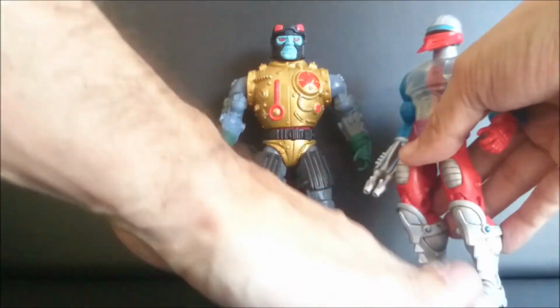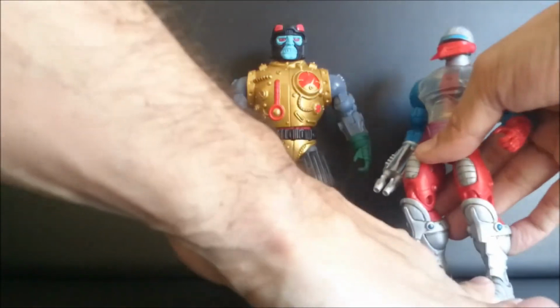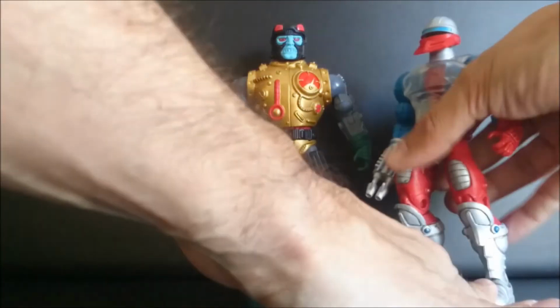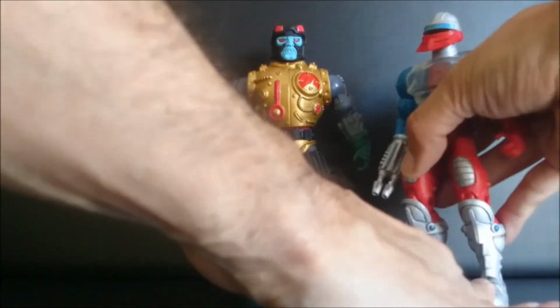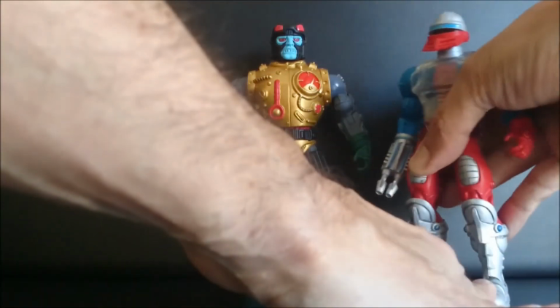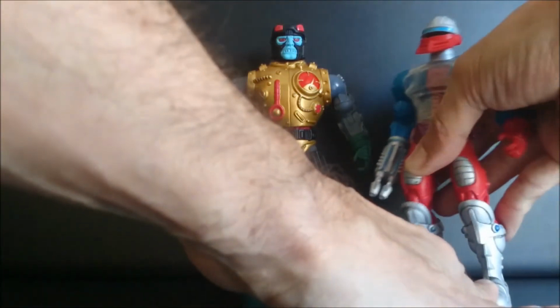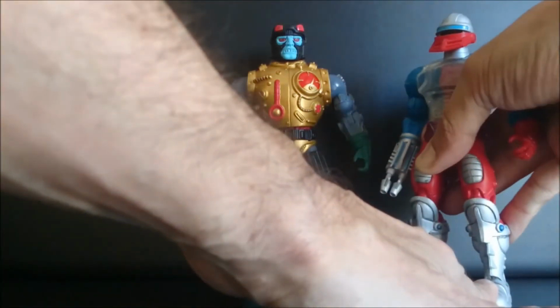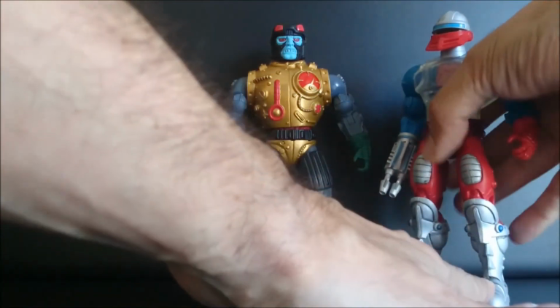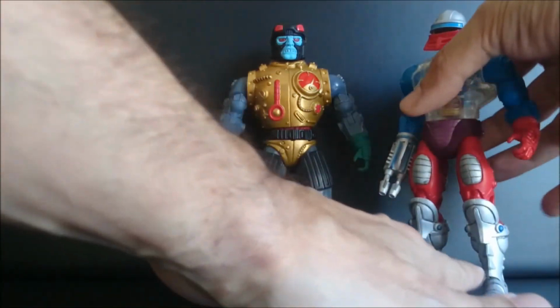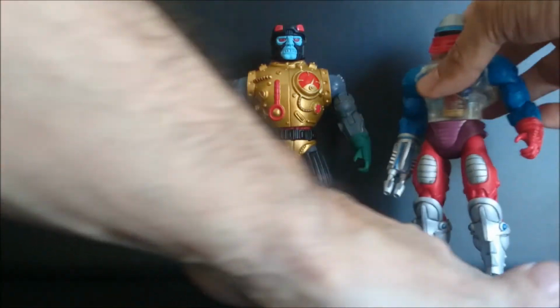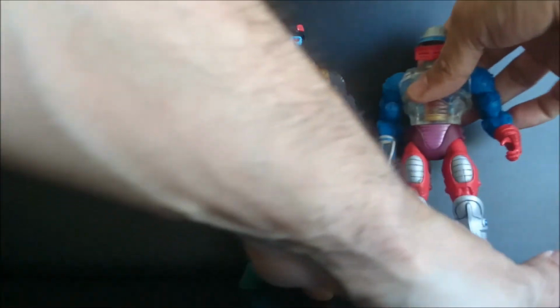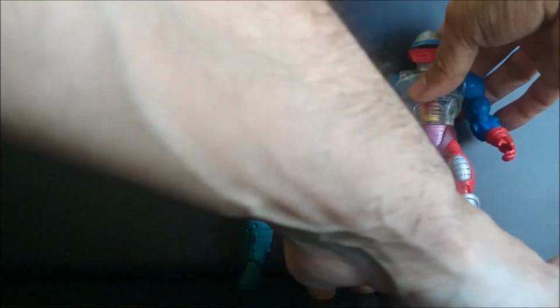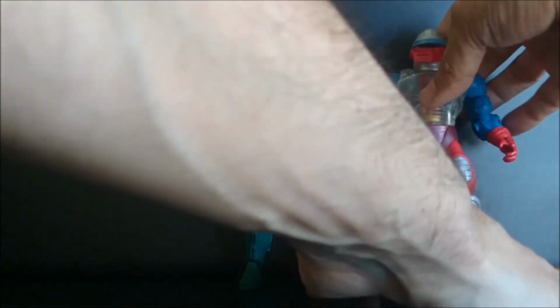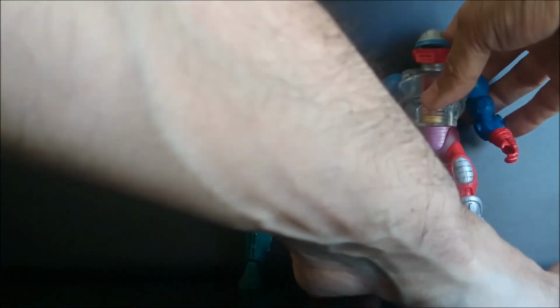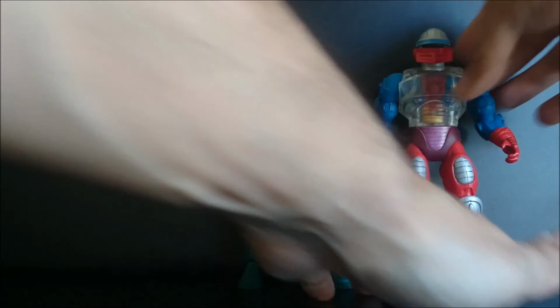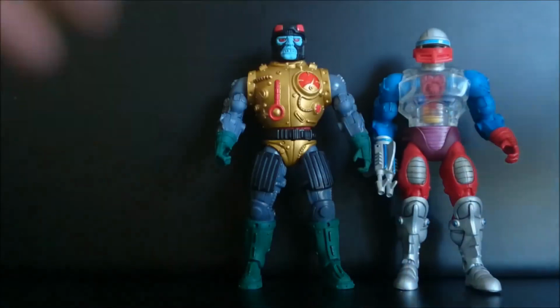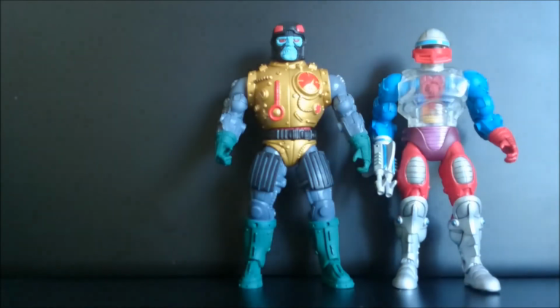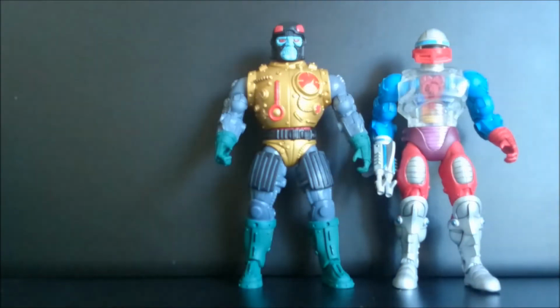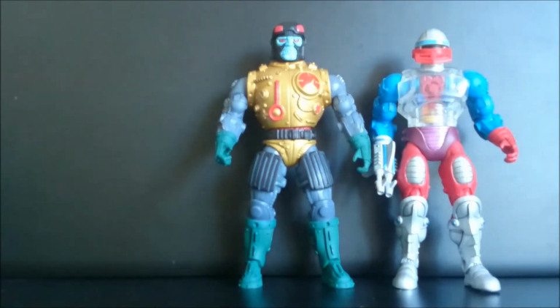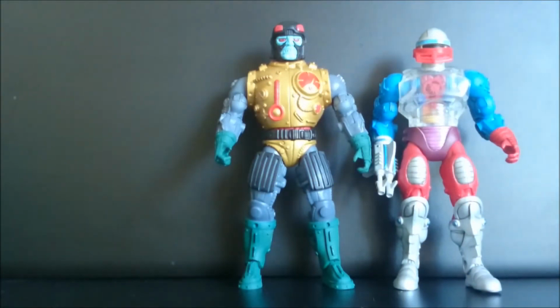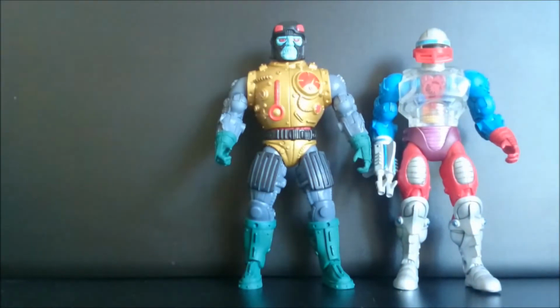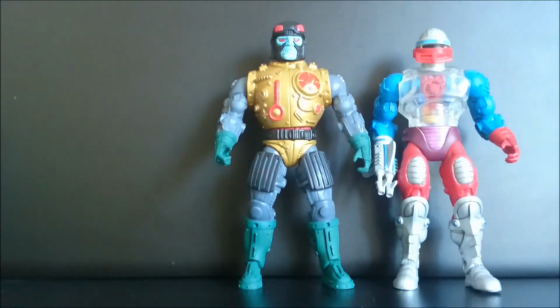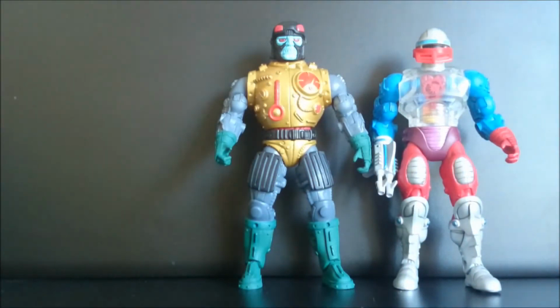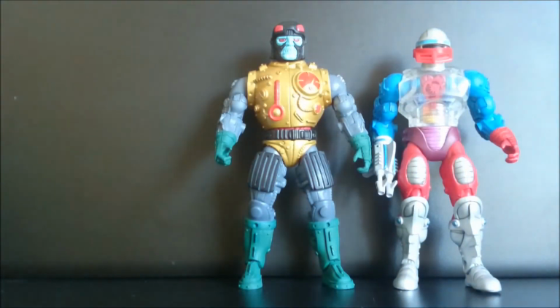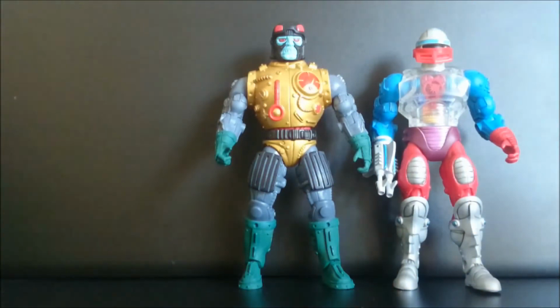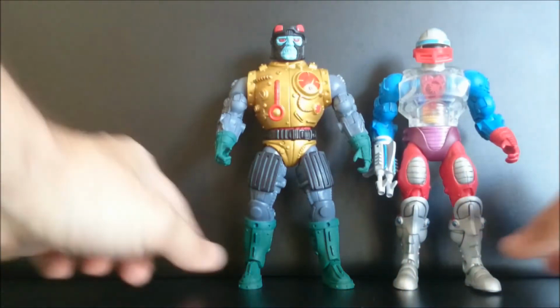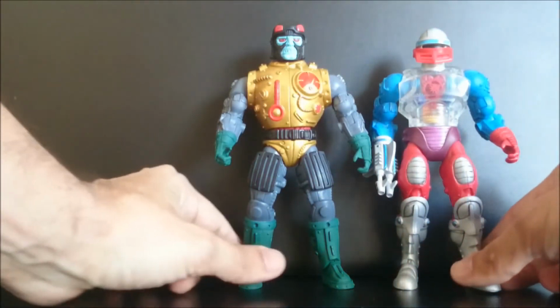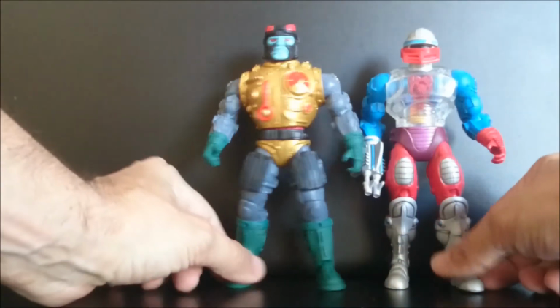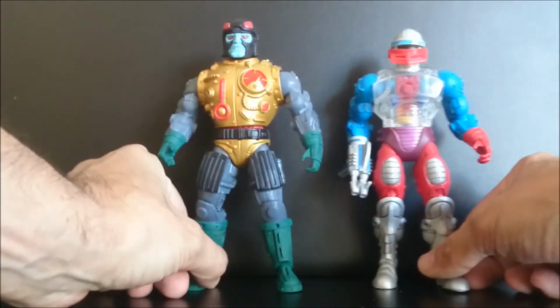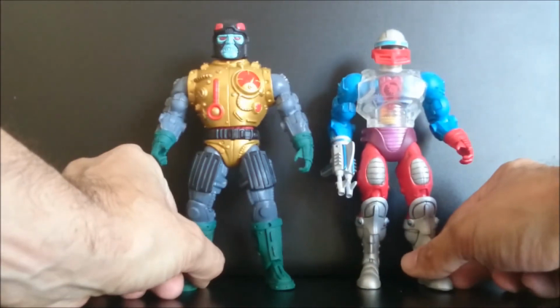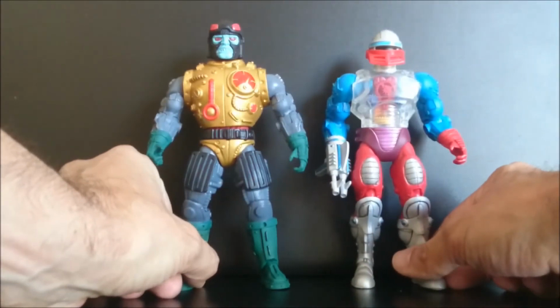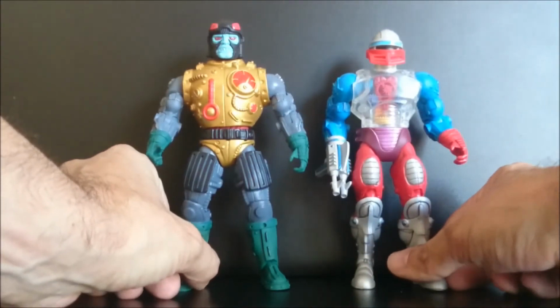And at the side of Roboto, he looks kinda big.